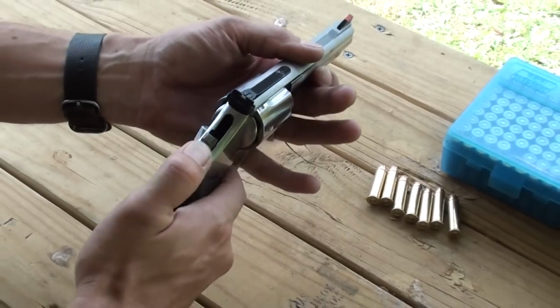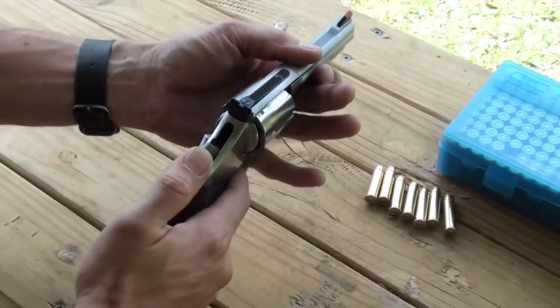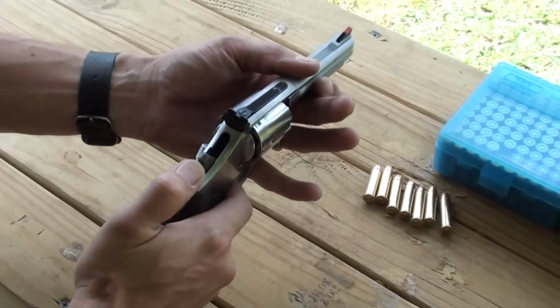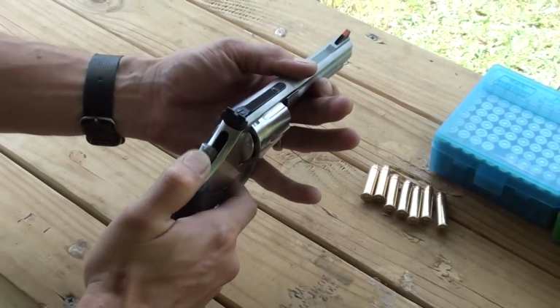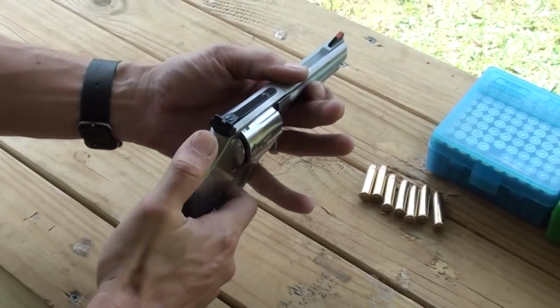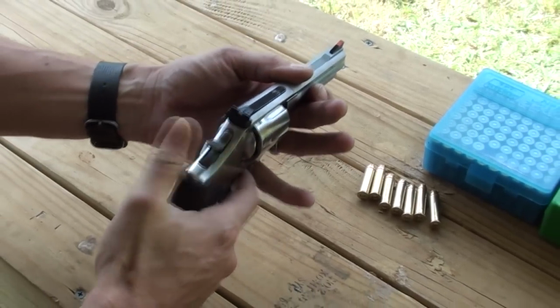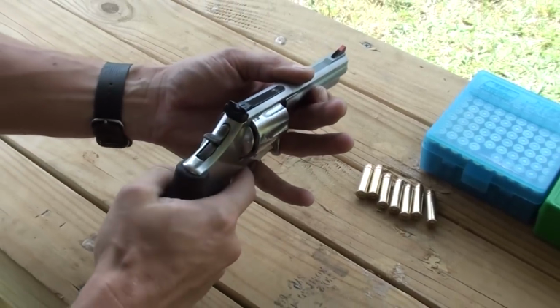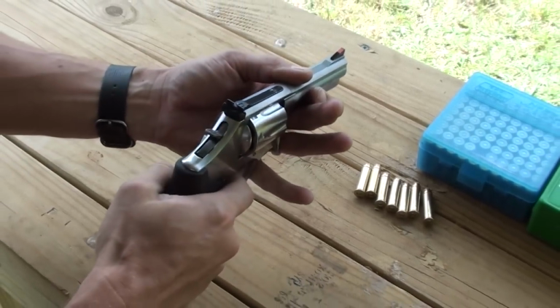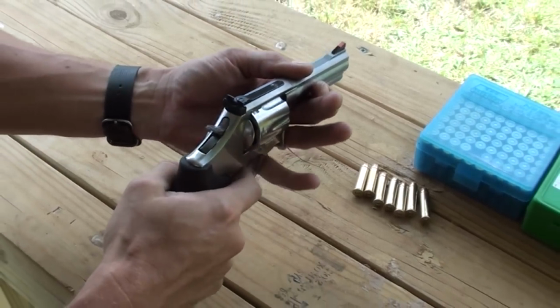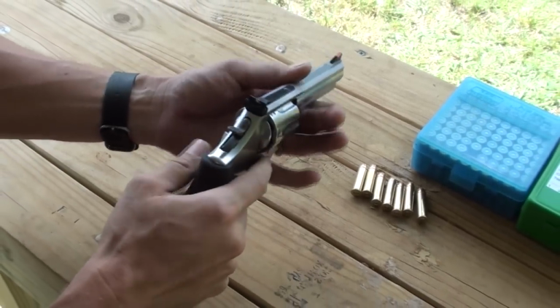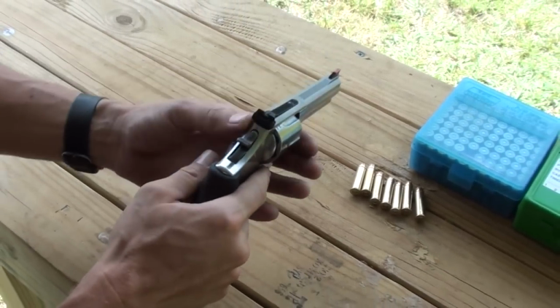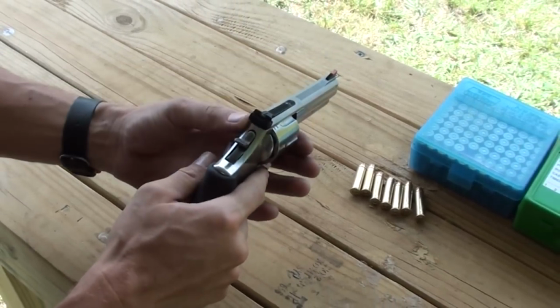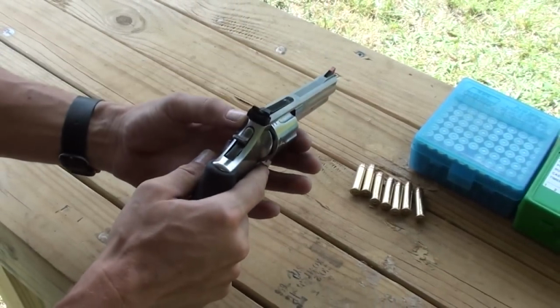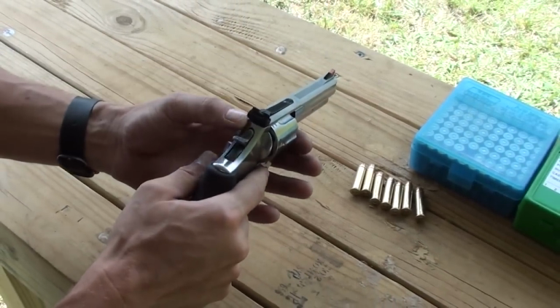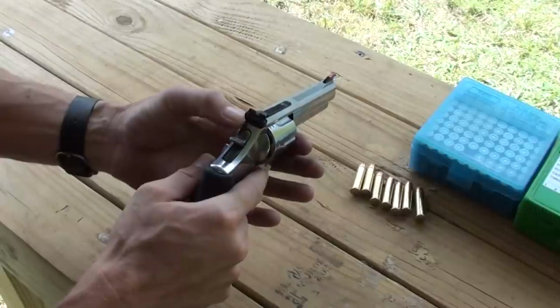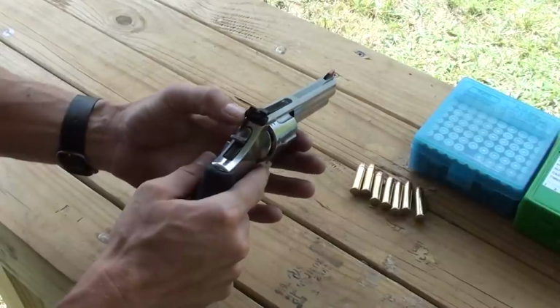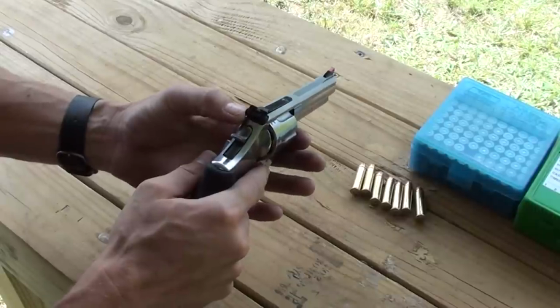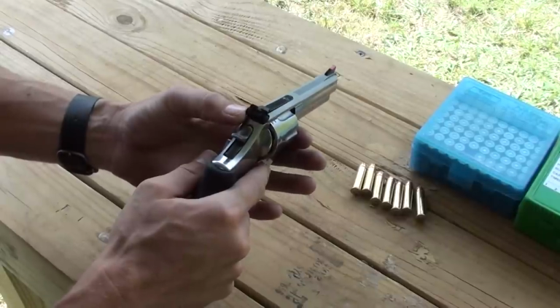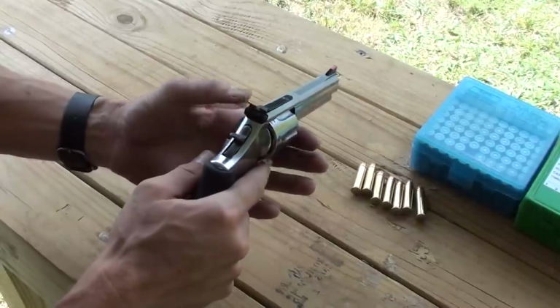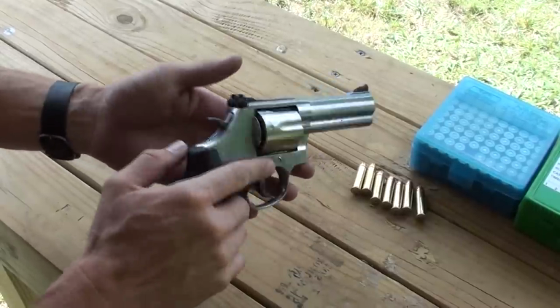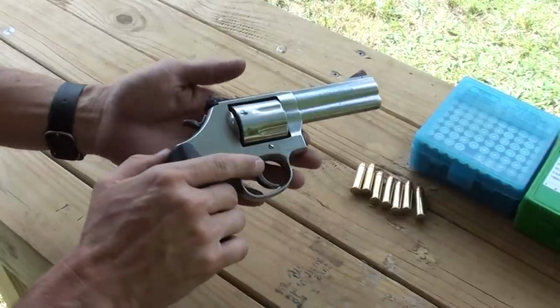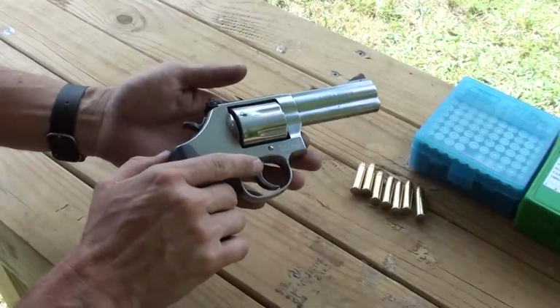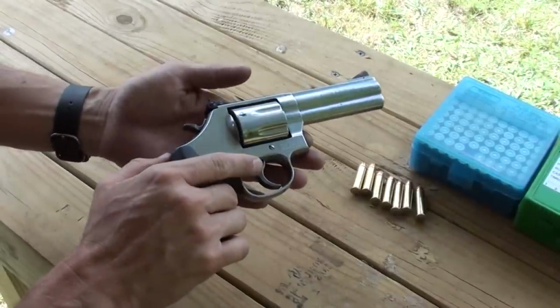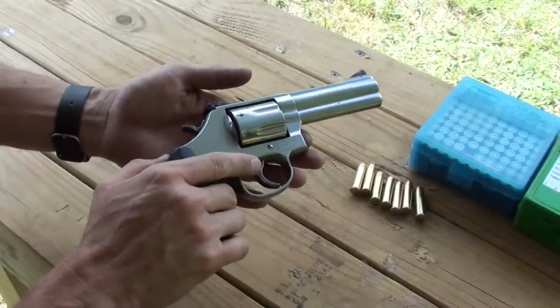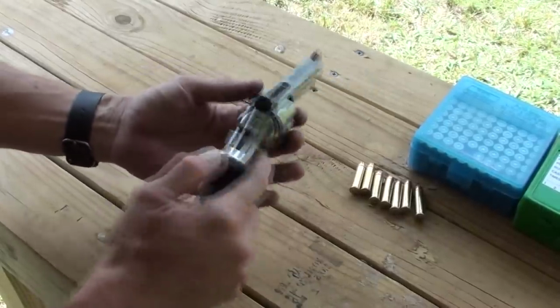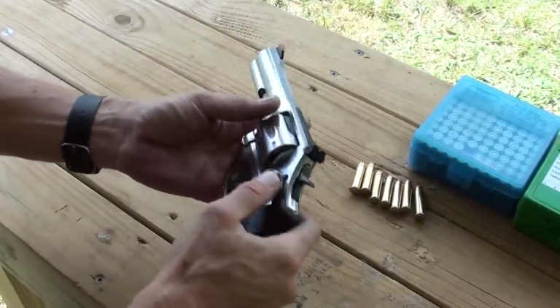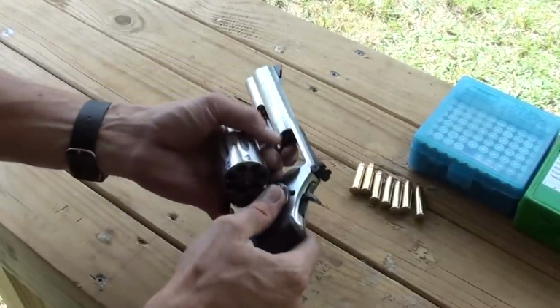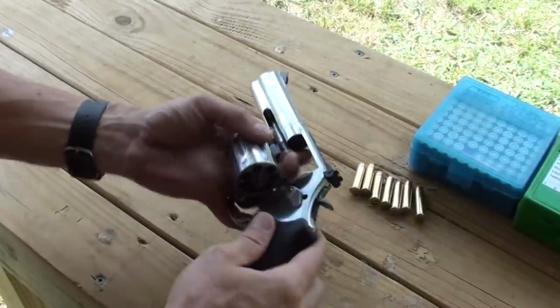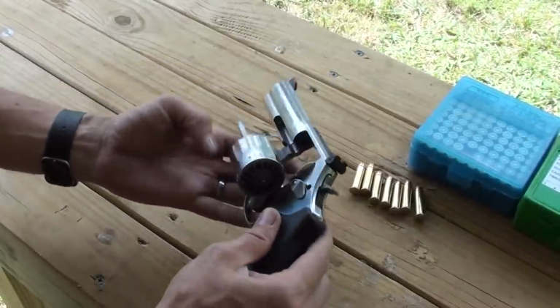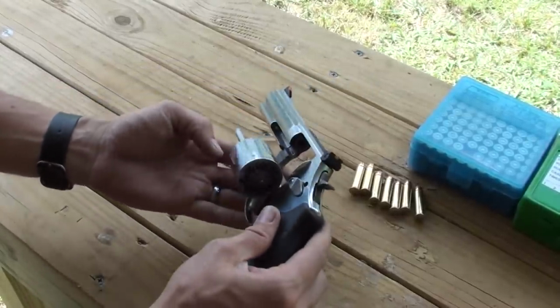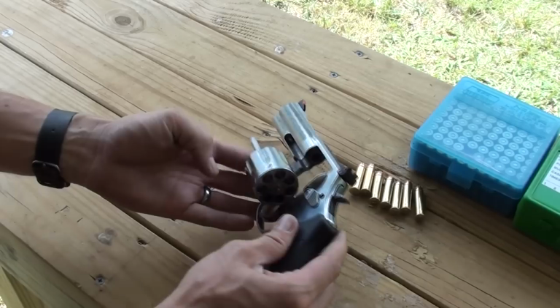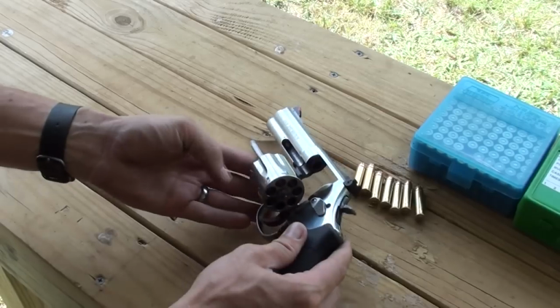Nice single-action pull, smooth double-action, adjustable sights for windage and elevation on the backside here. All around, very smooth gun, nice shooter.